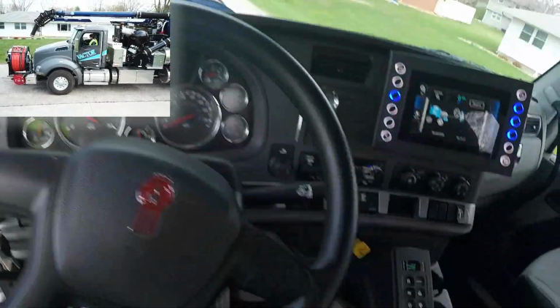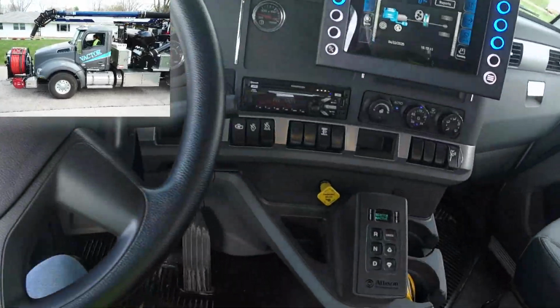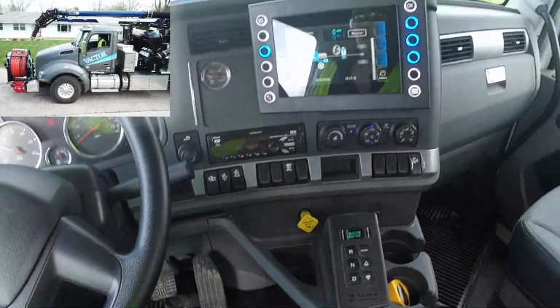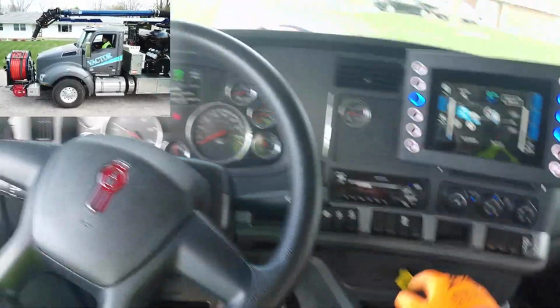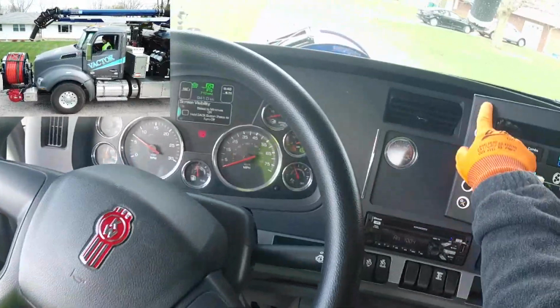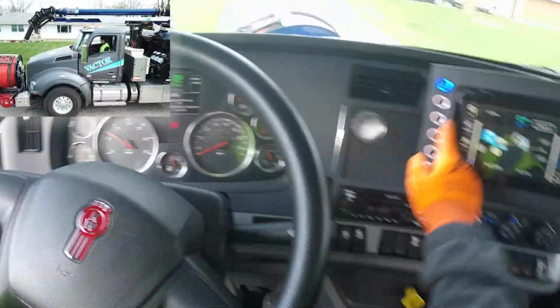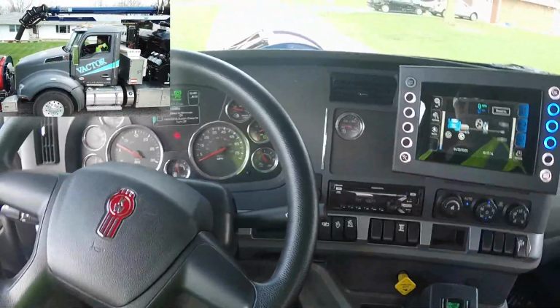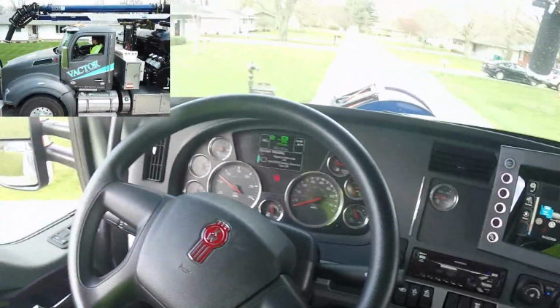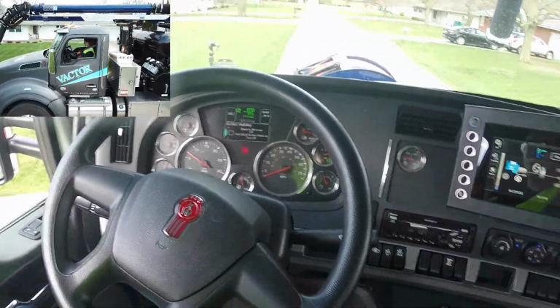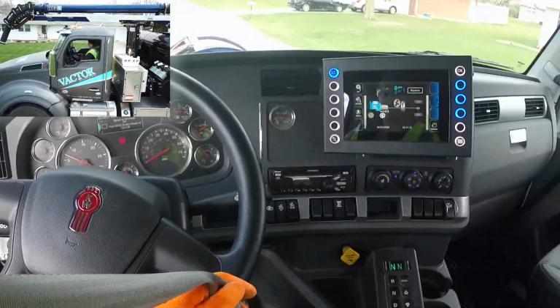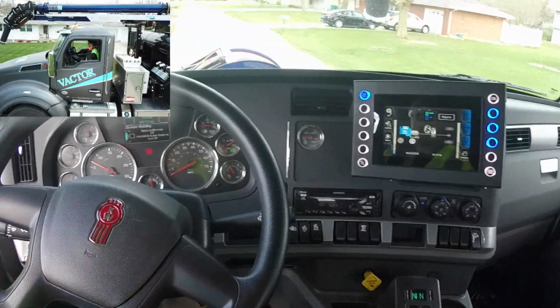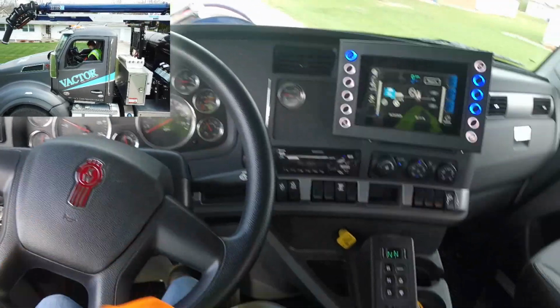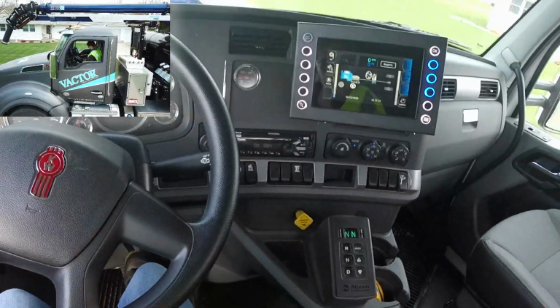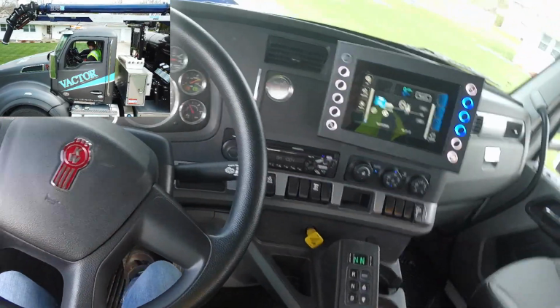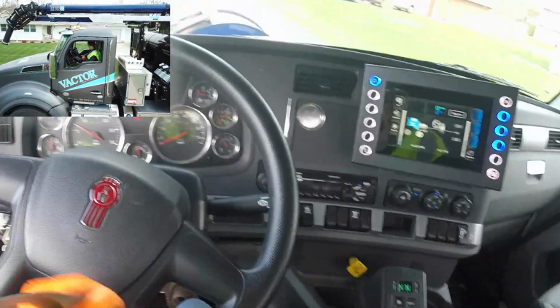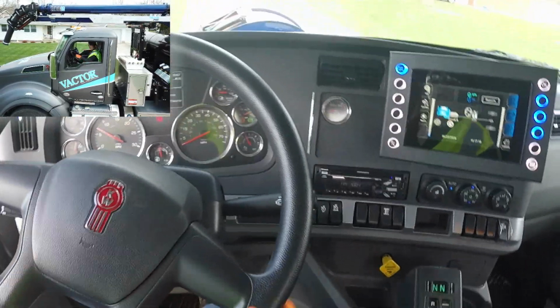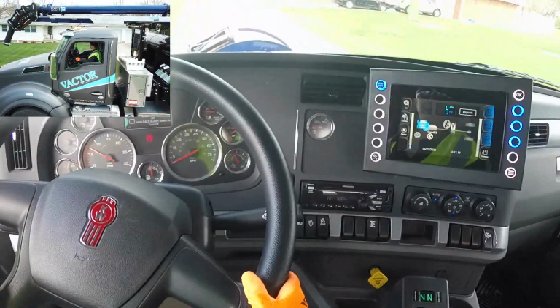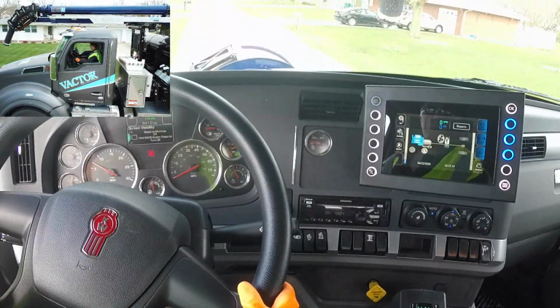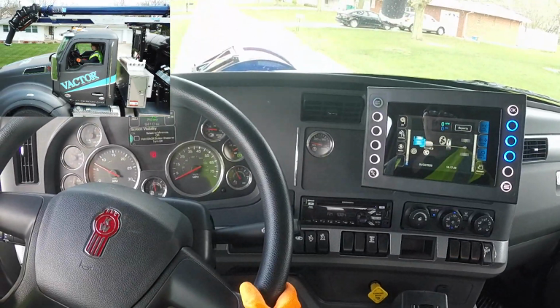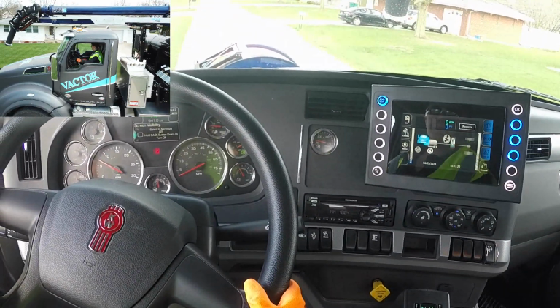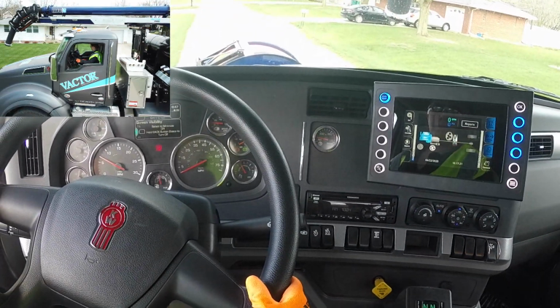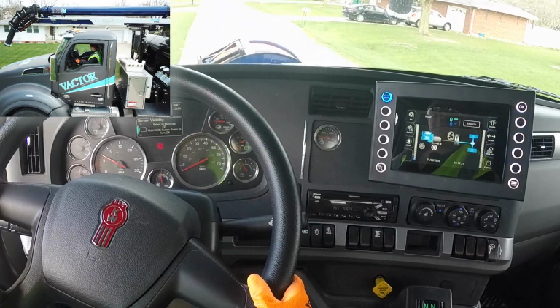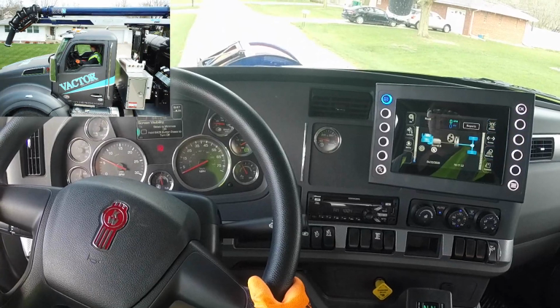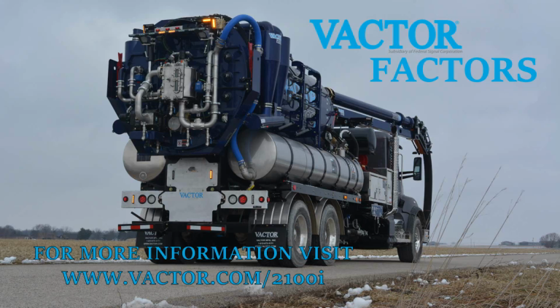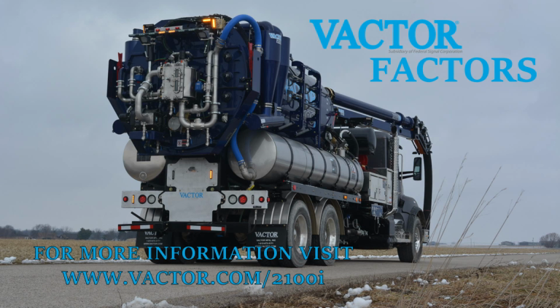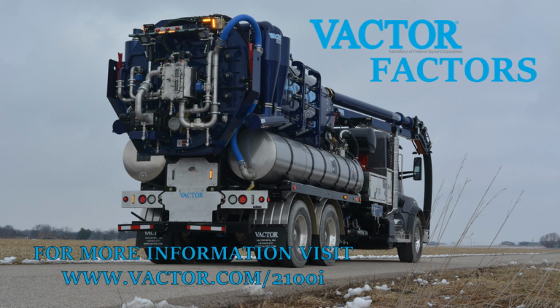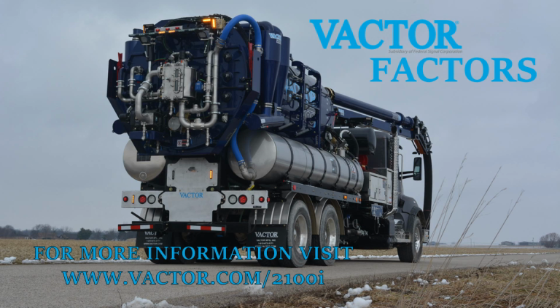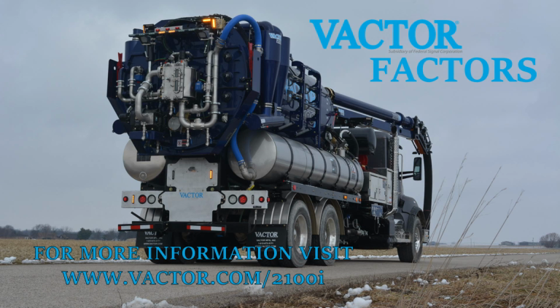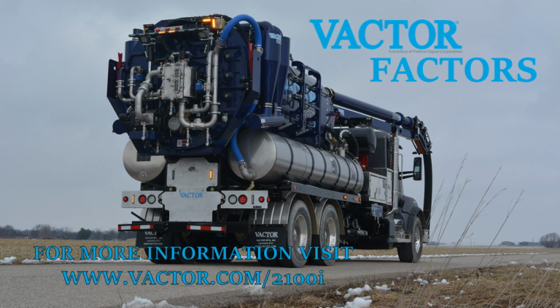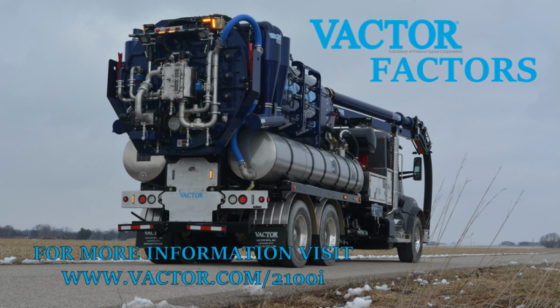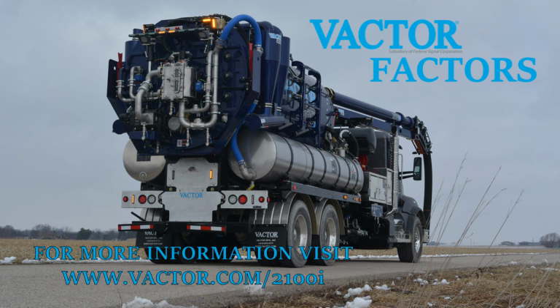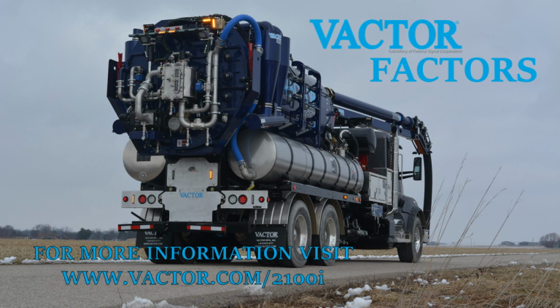When you put all of these features together, you end up with the safest, simplest, and easiest to use combination sewer cleaner on the market. For more information, visit us at www.vactor.com.